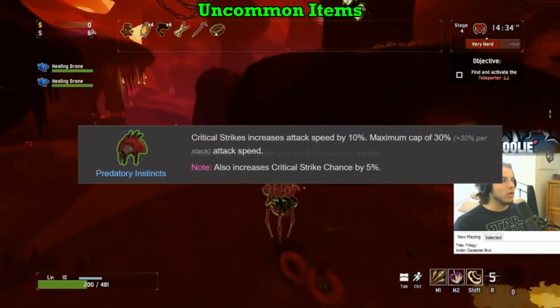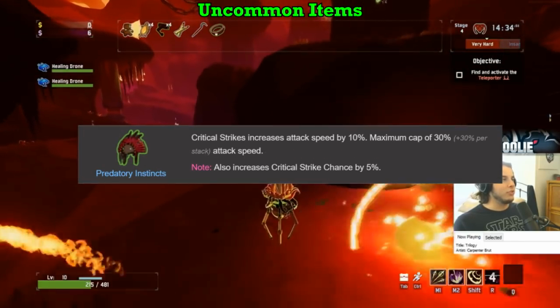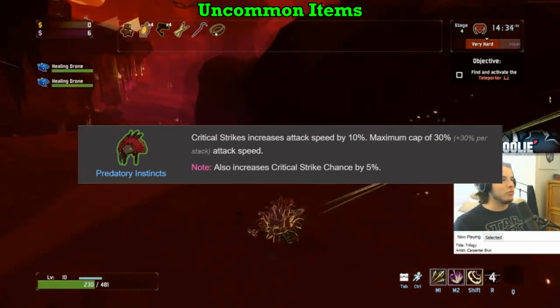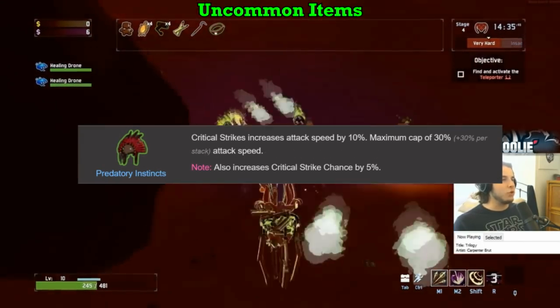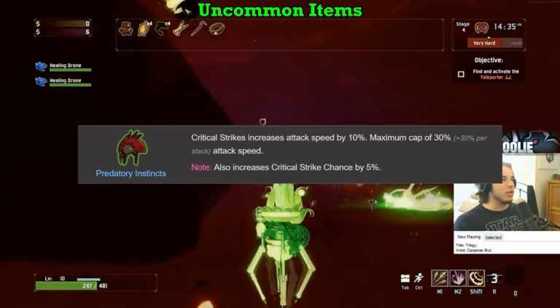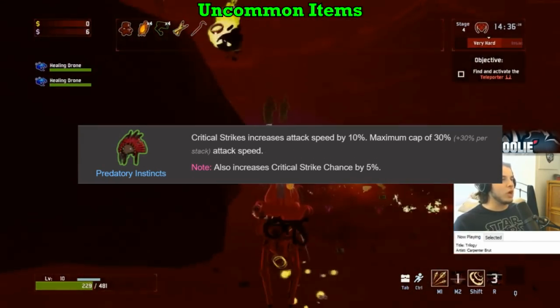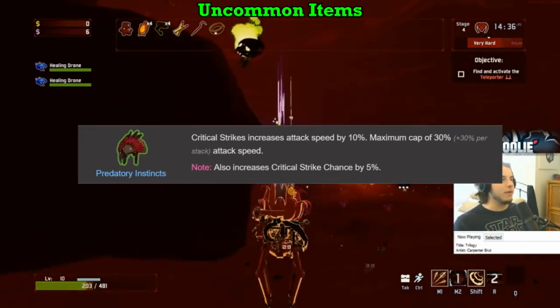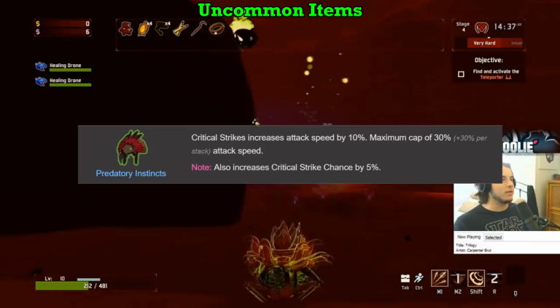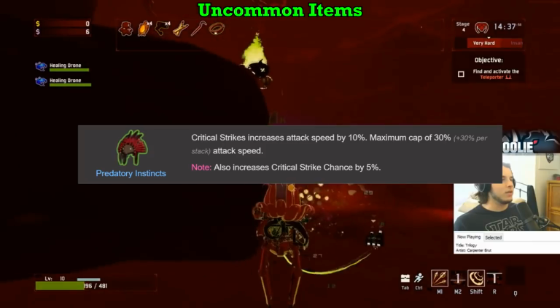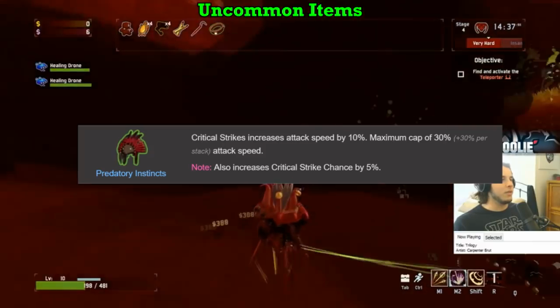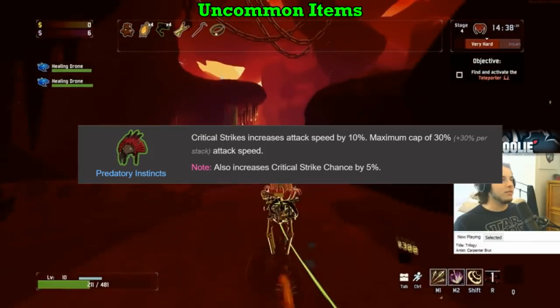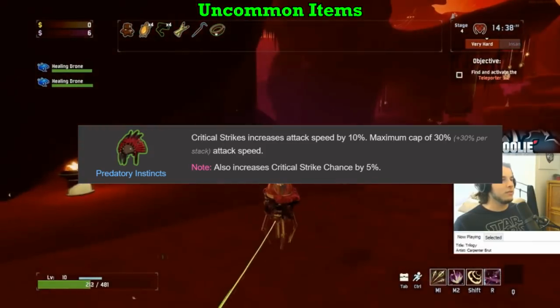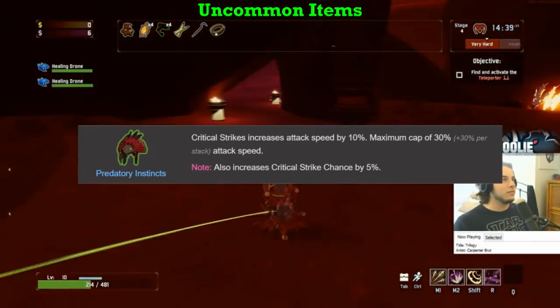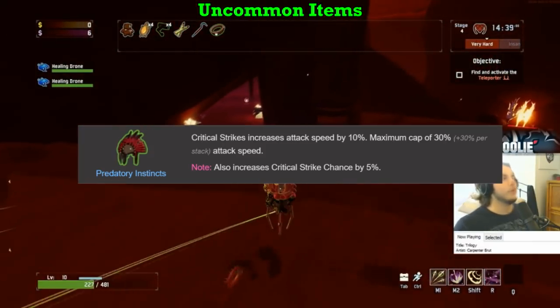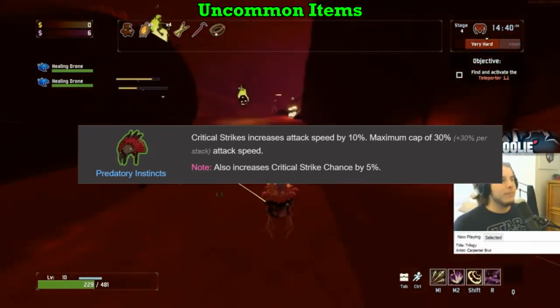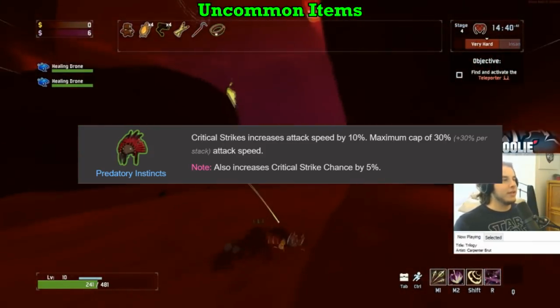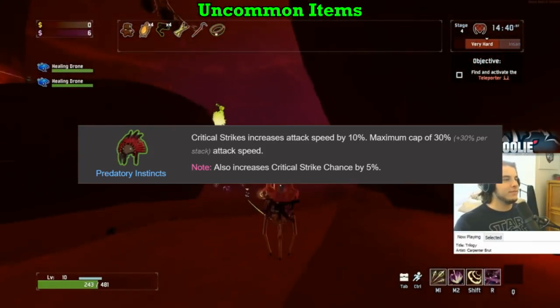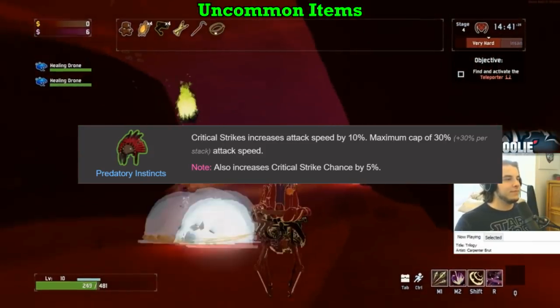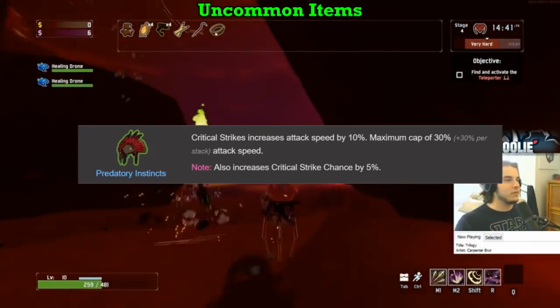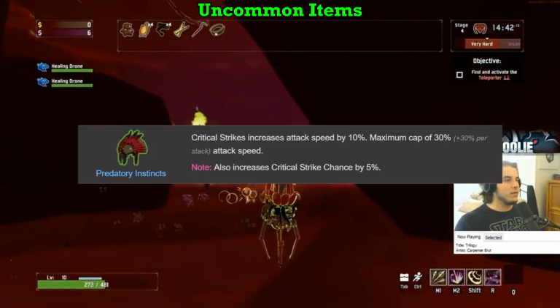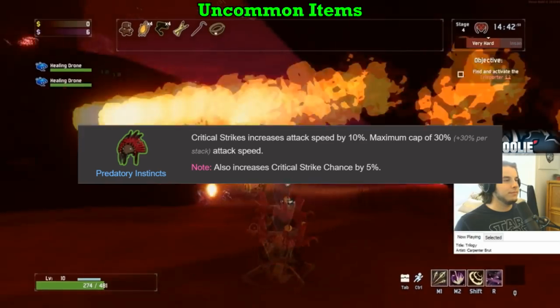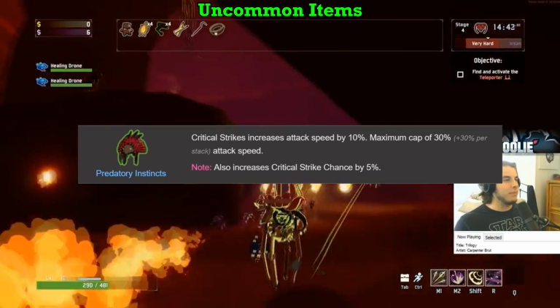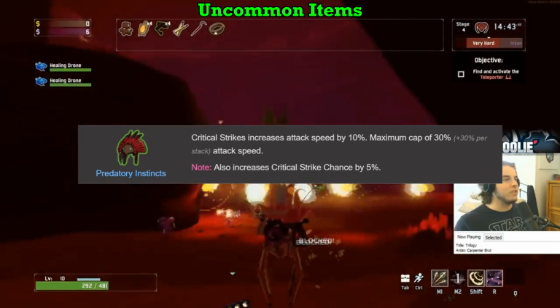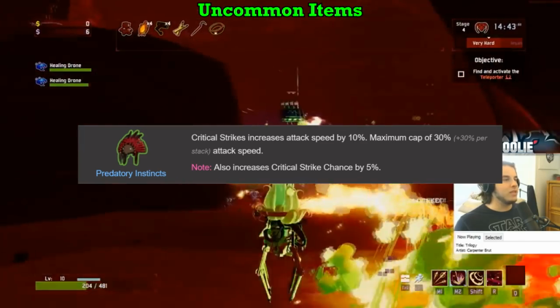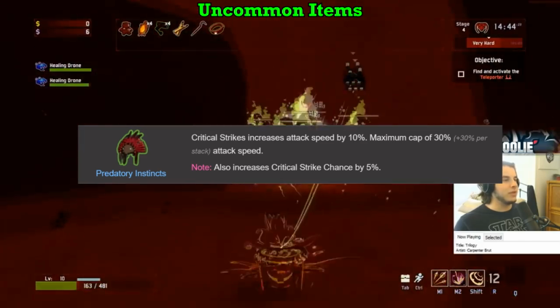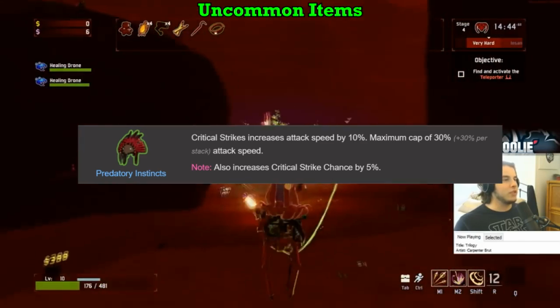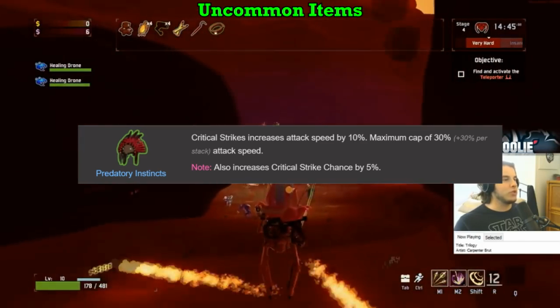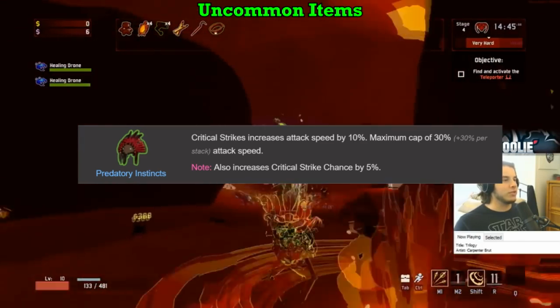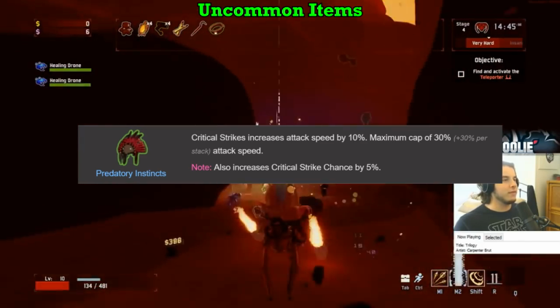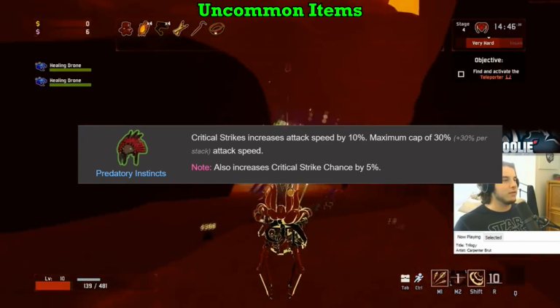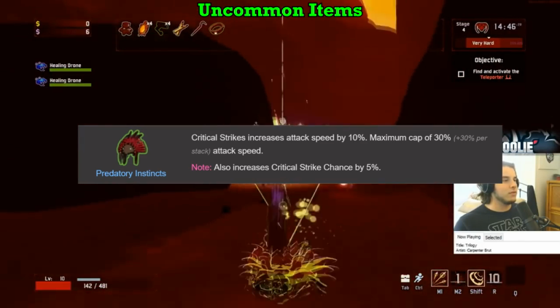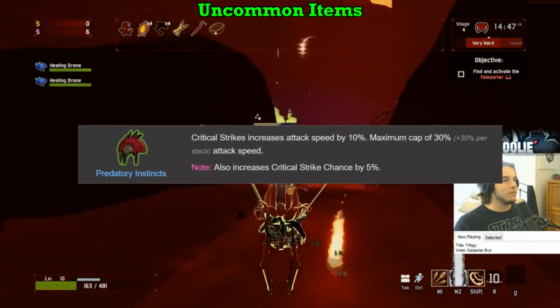Predatory Instincts gets an A. When we talked about crit glasses, I said Predatory and Scythe give an invisible 5% chance to crit, which they do. Being able to gain more value out of critical strikes is amazing with the bonus attack speed. Stacking a few Predatories will see you start shooting like a complete madman. A.